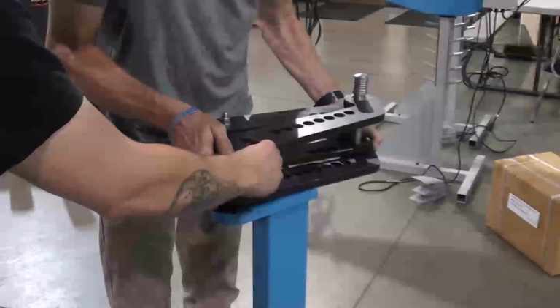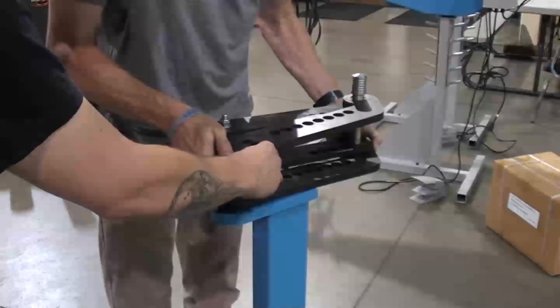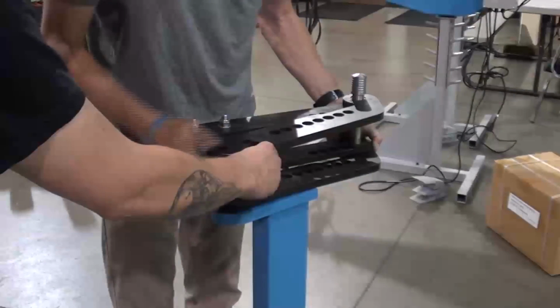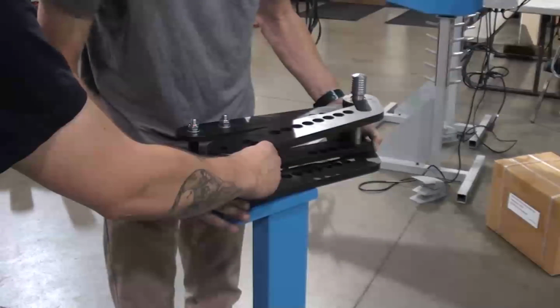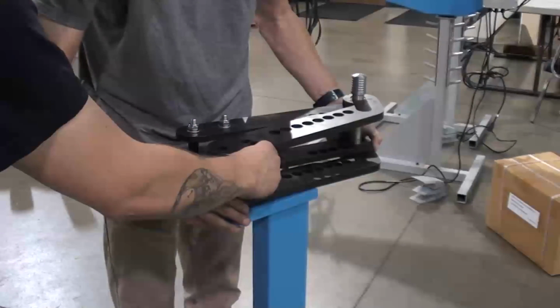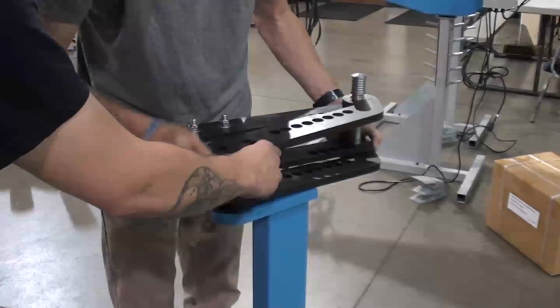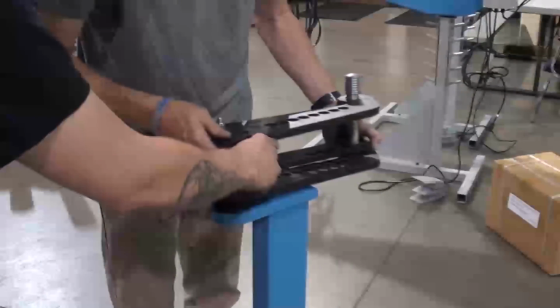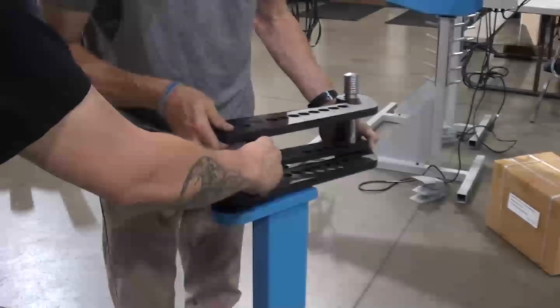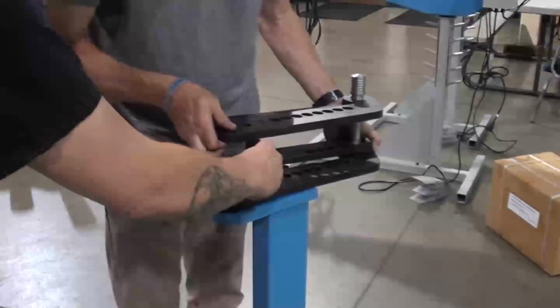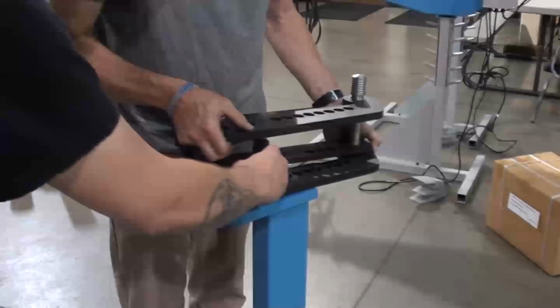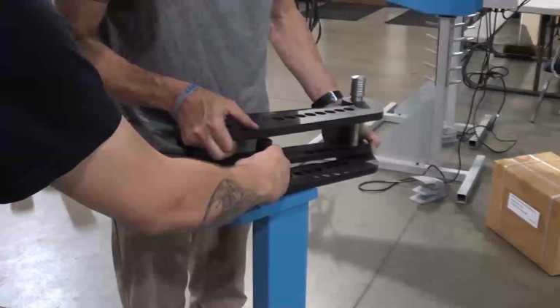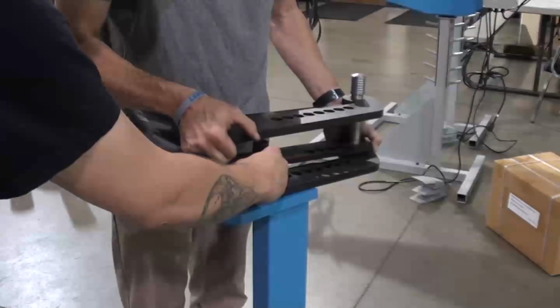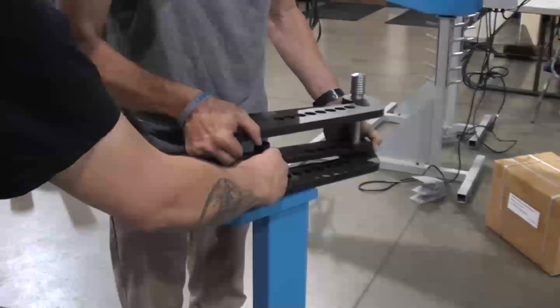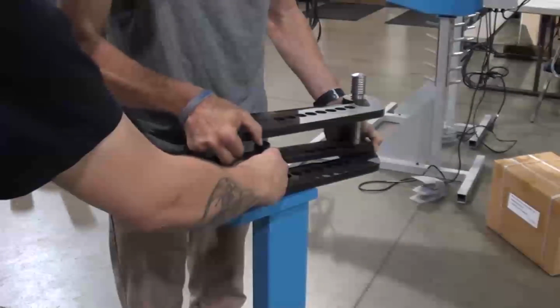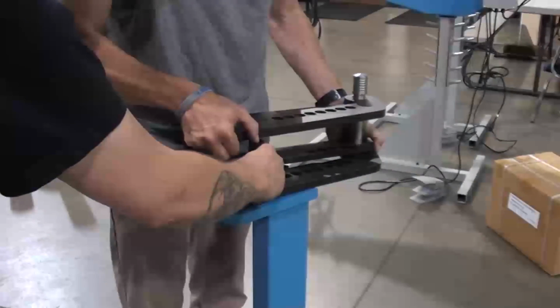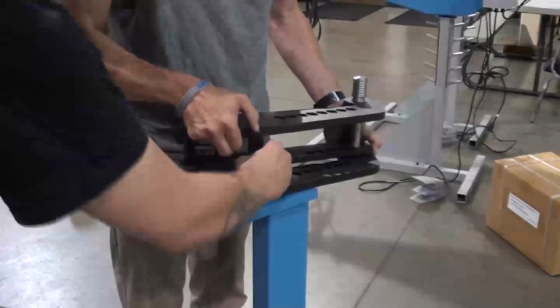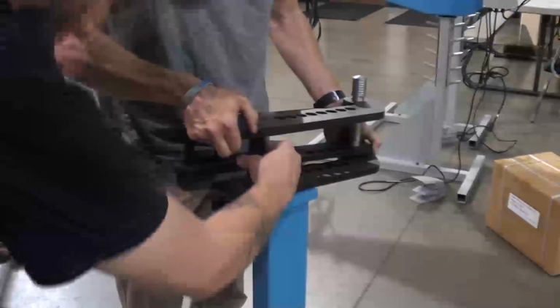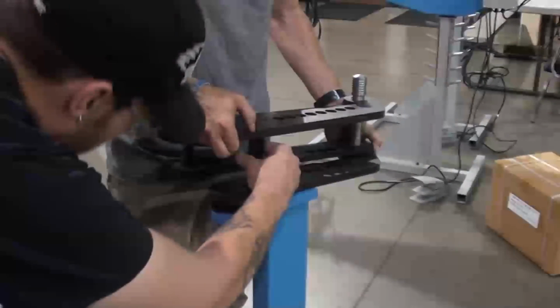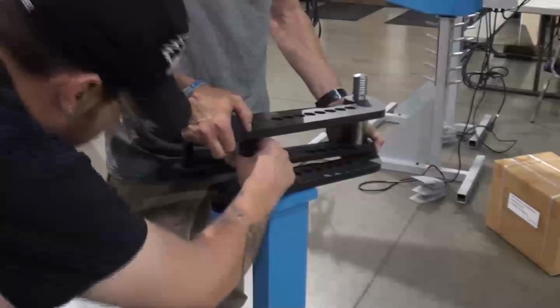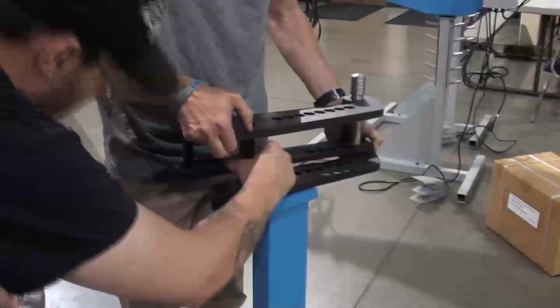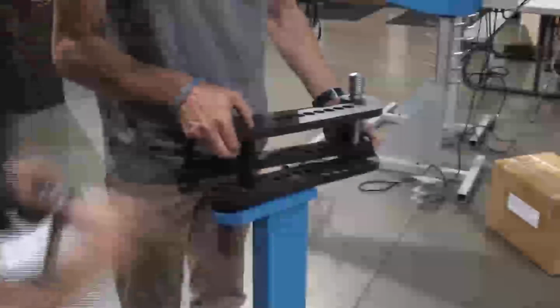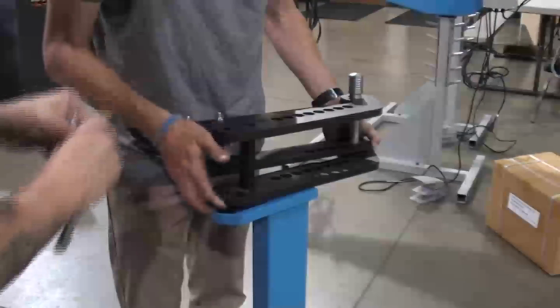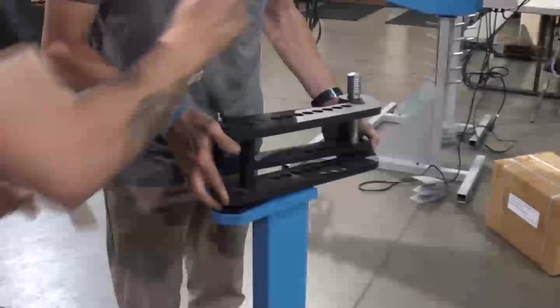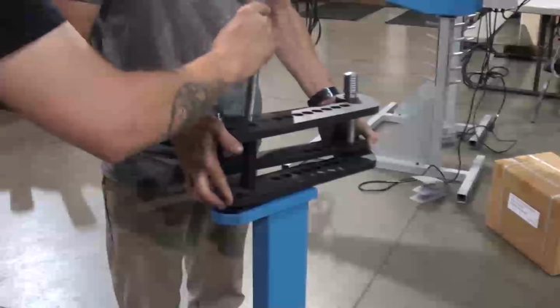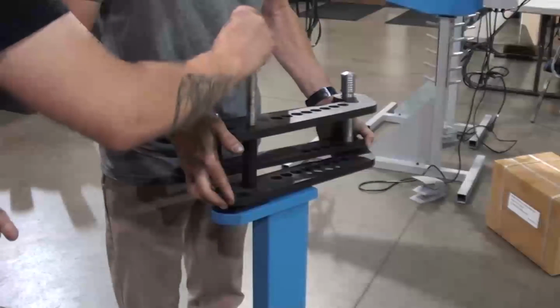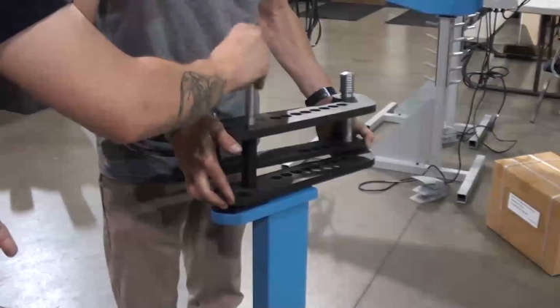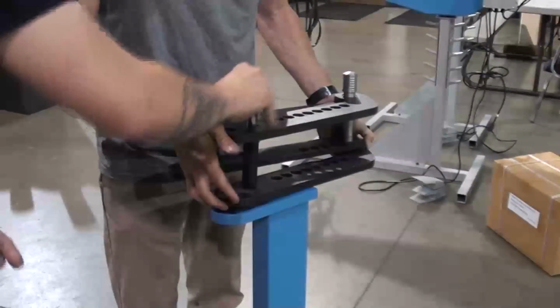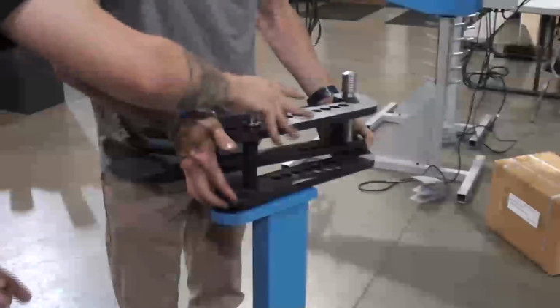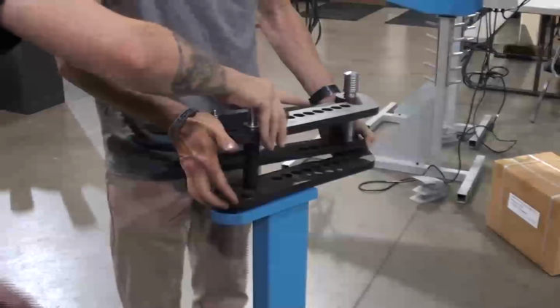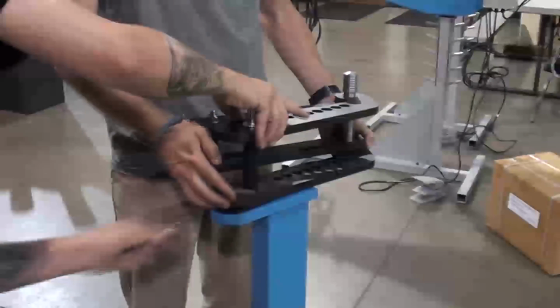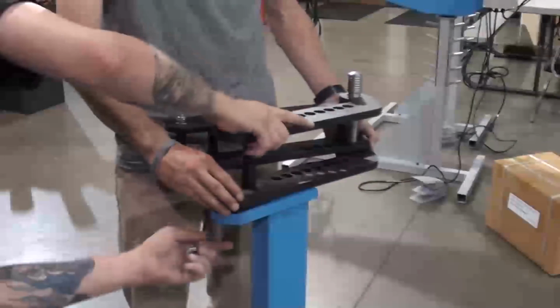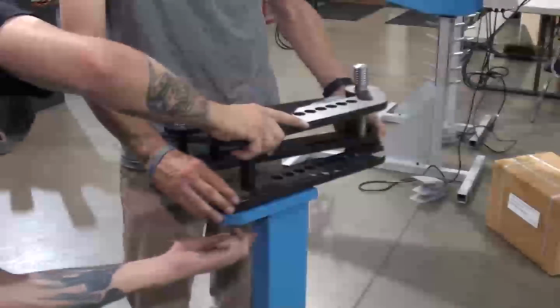When assembling the bender, it is important to note that the holes on the swing arm side of the frame are pointed at the same side of the fixed arms.